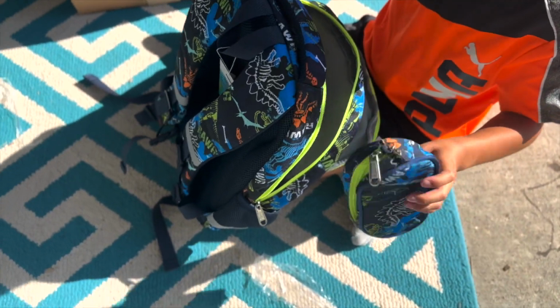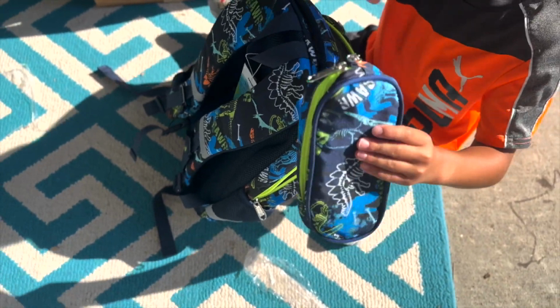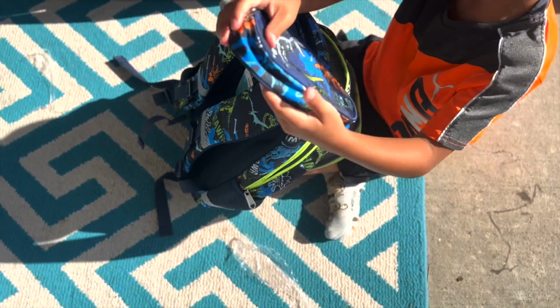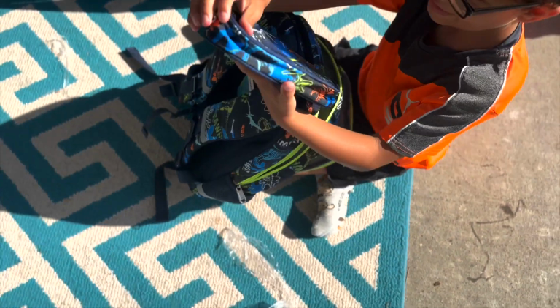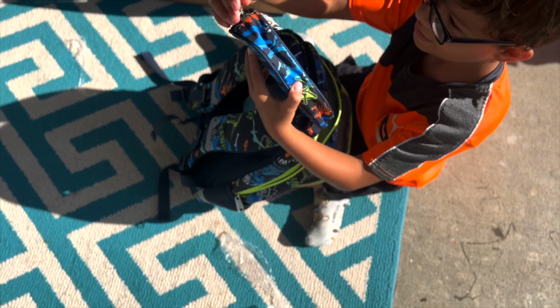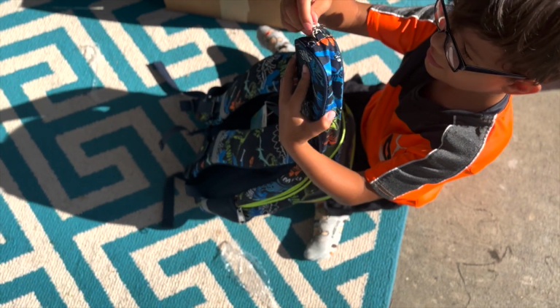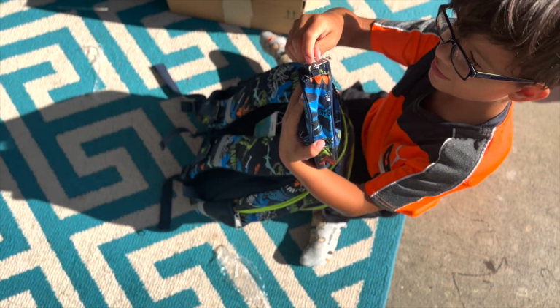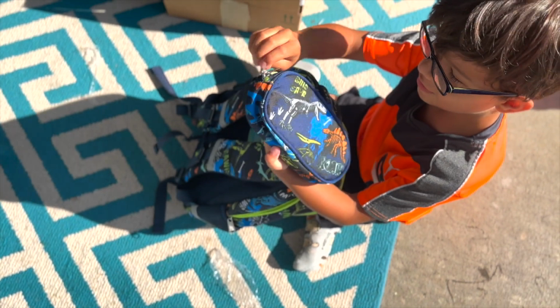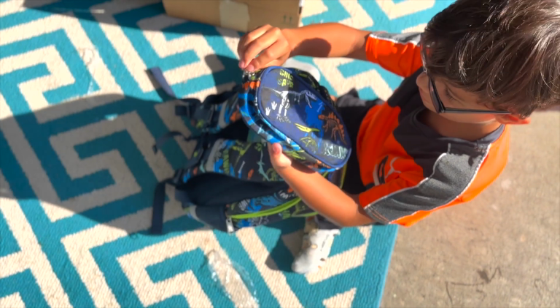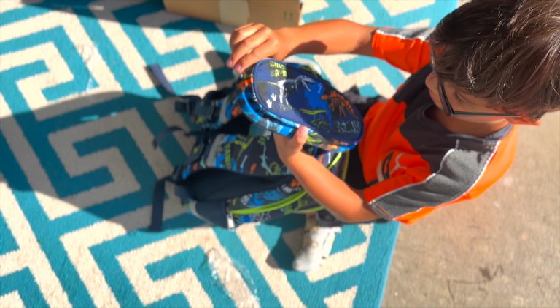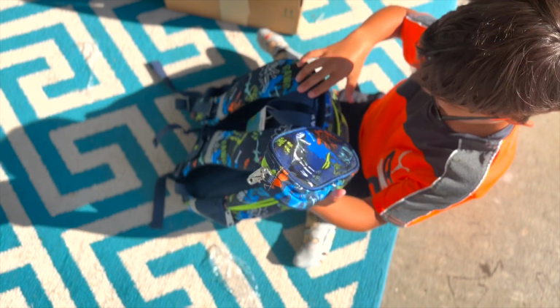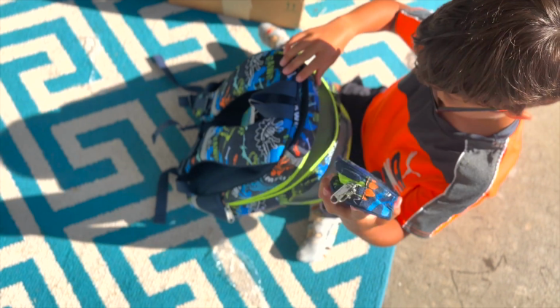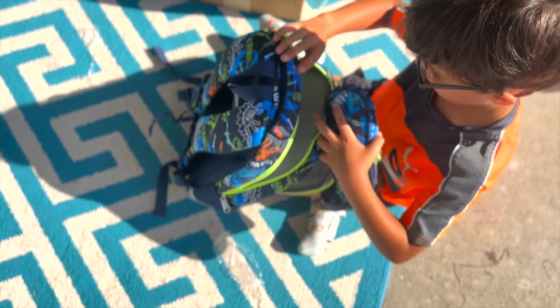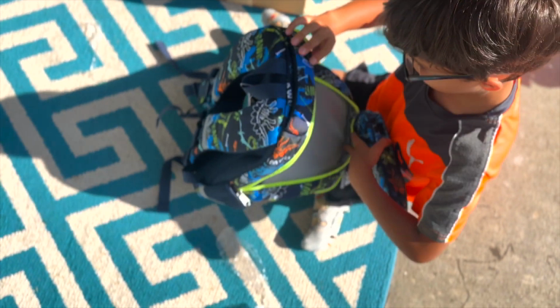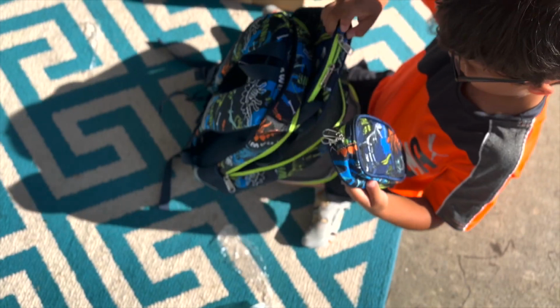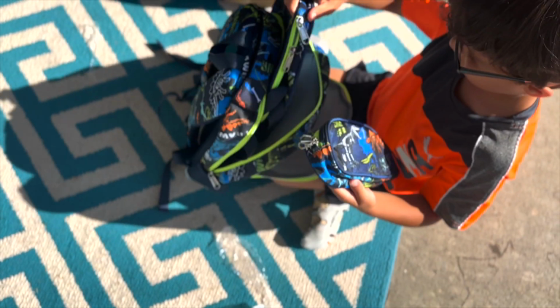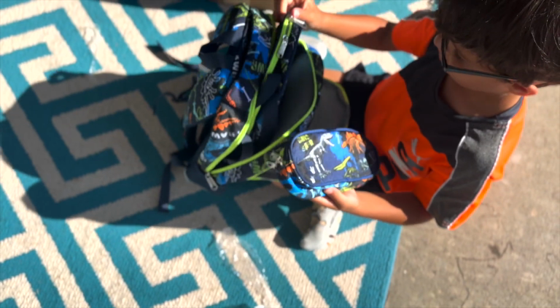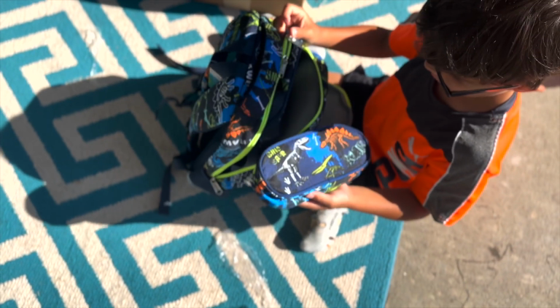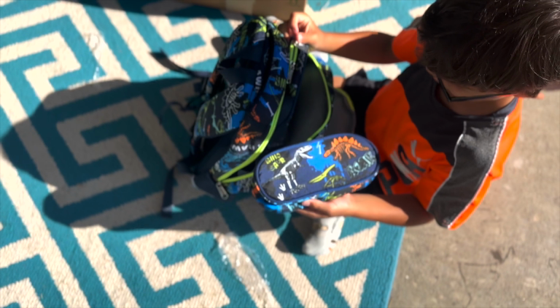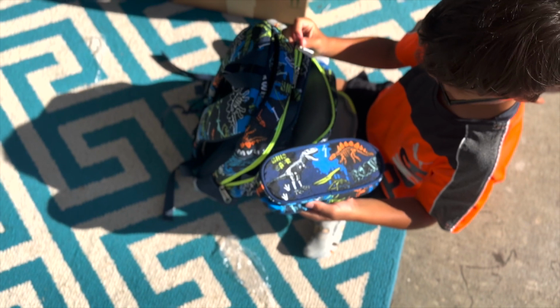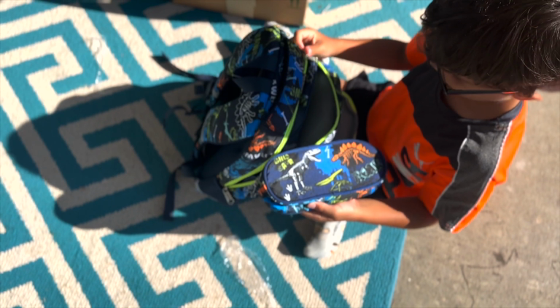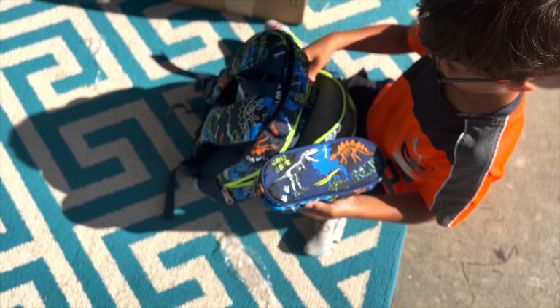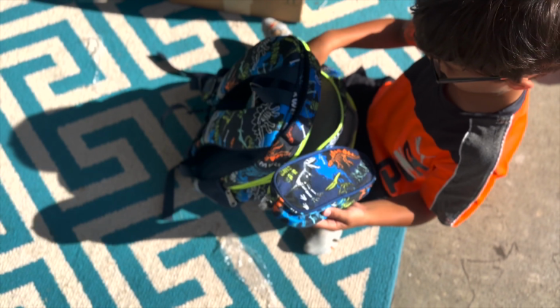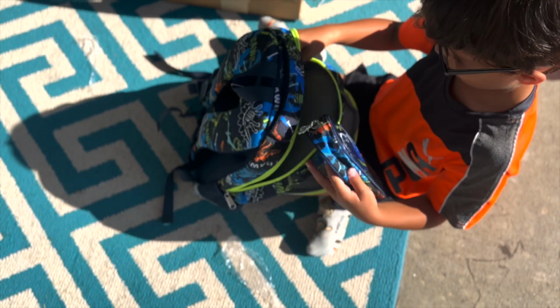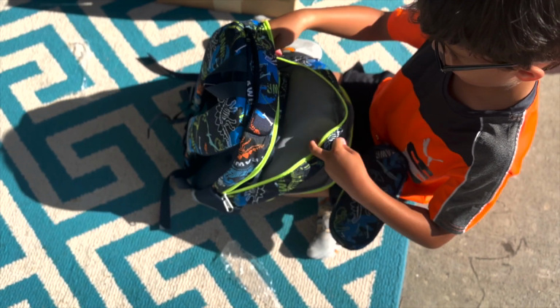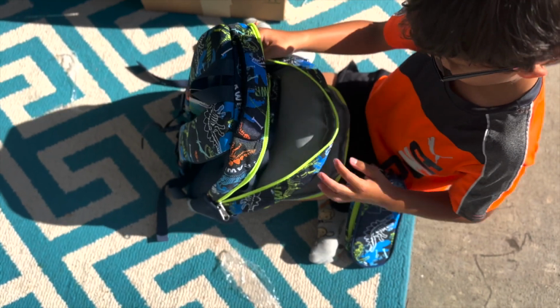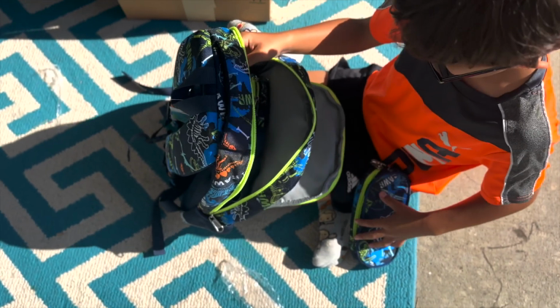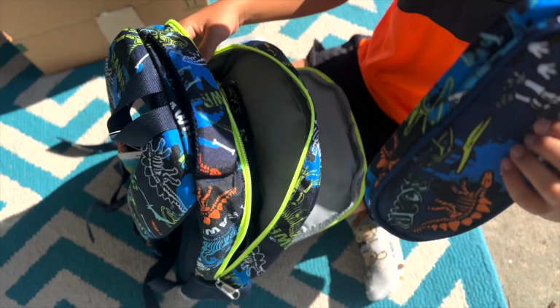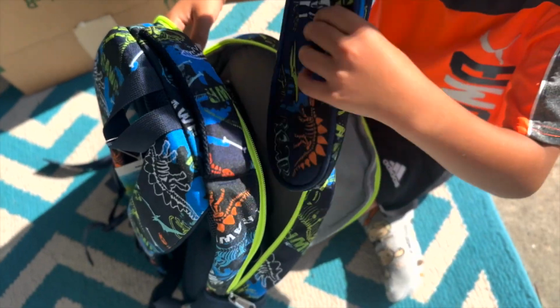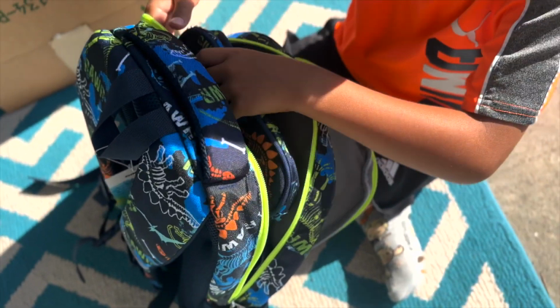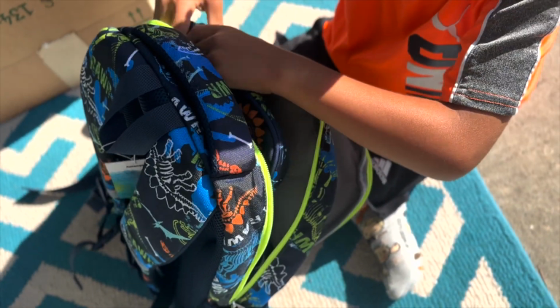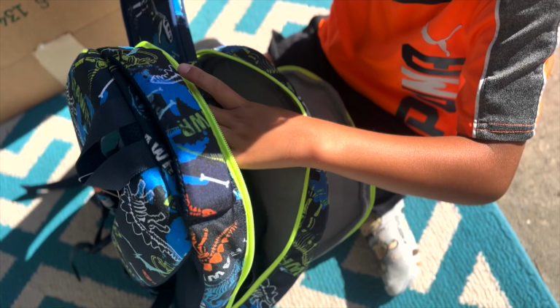What's this? That's a pencil pouch, so you can keep your pencils in it, or any of your school supplies that are small like that. Is that fun? Yeah! So three different pieces that match.